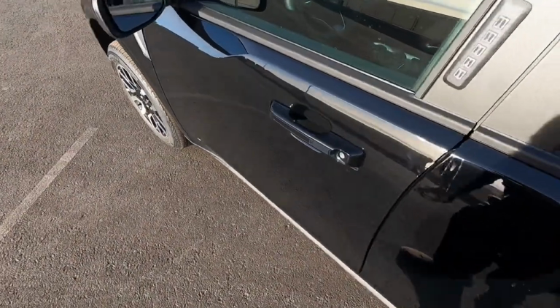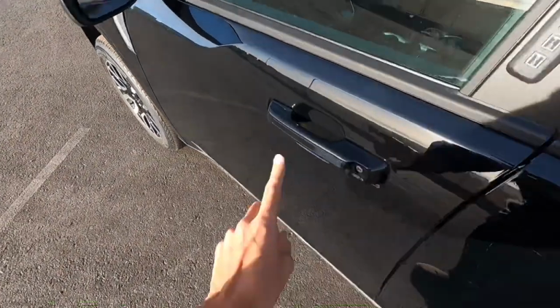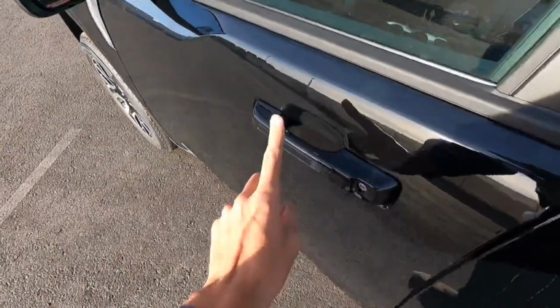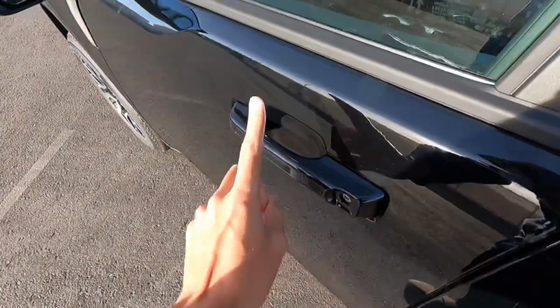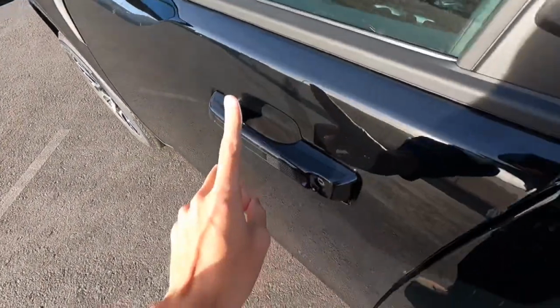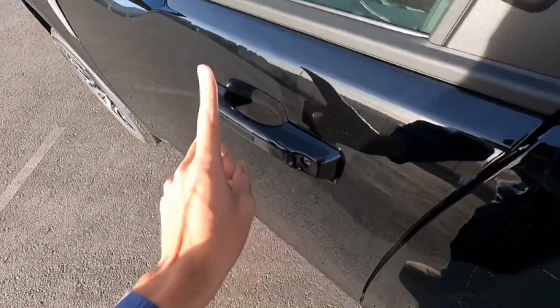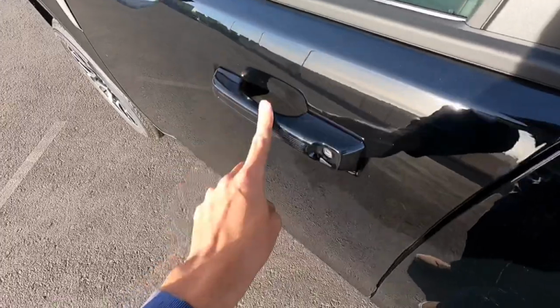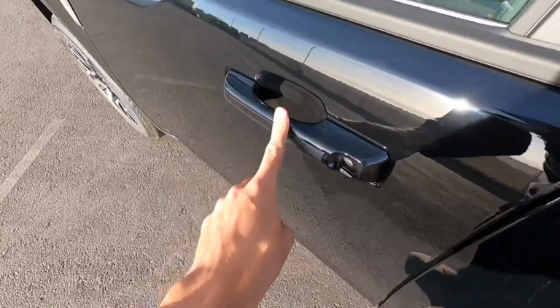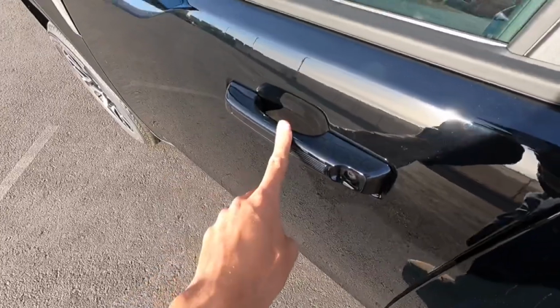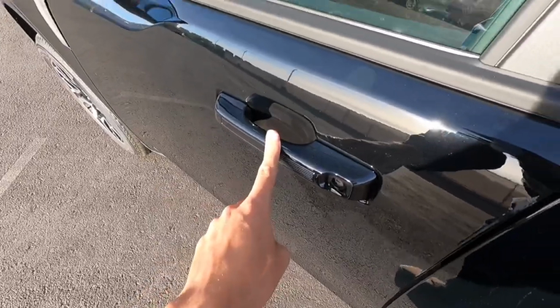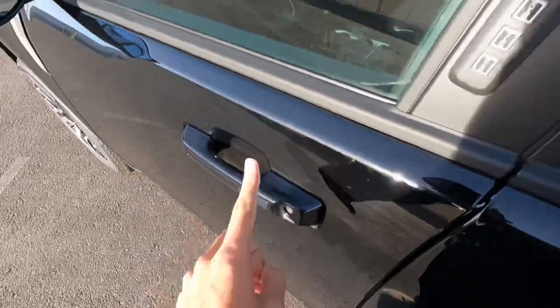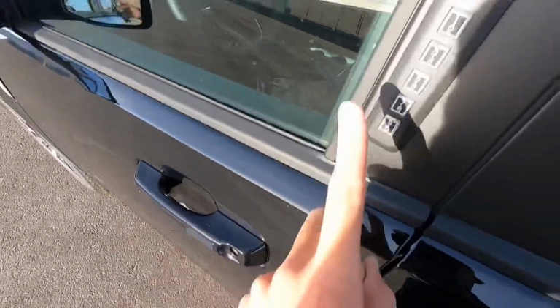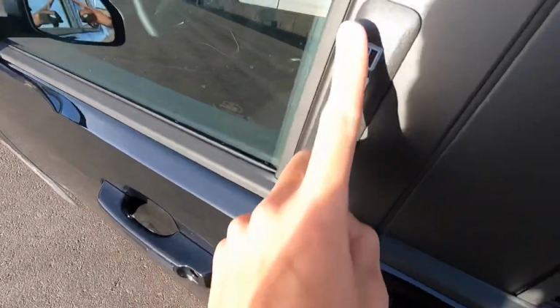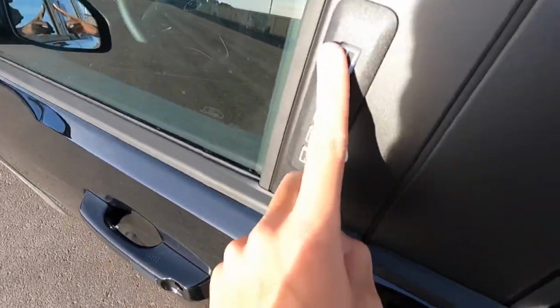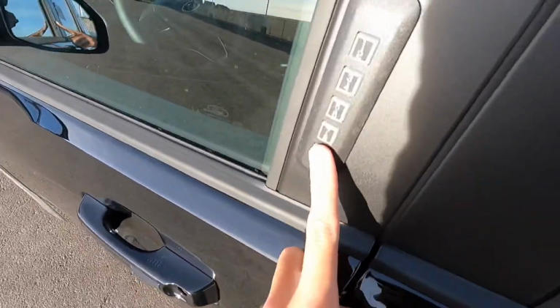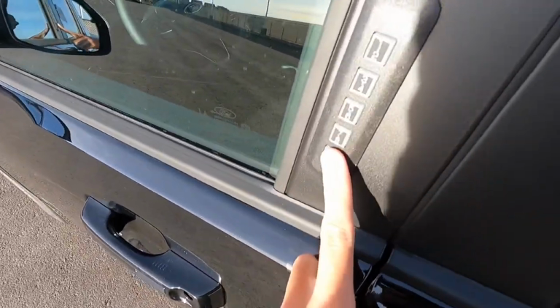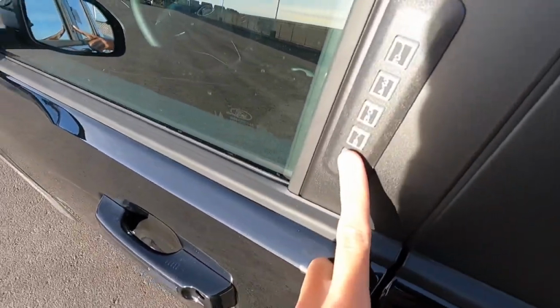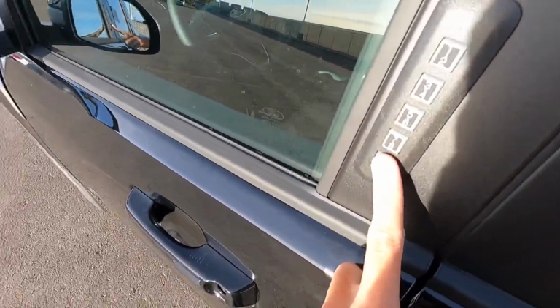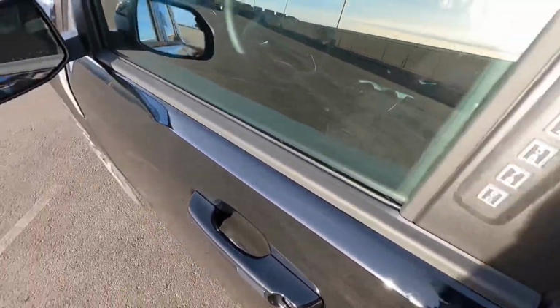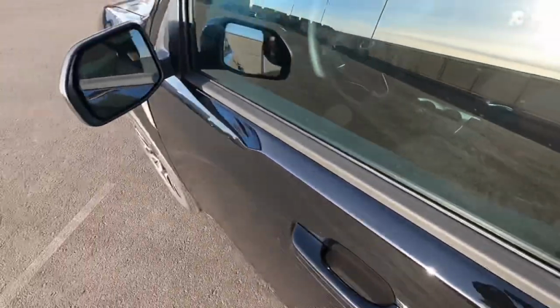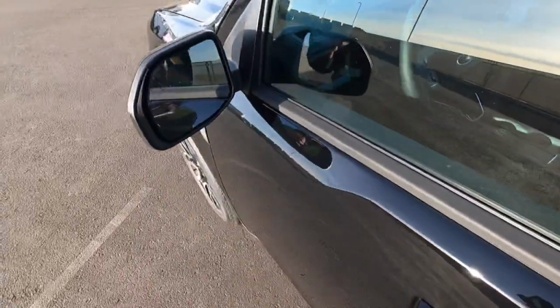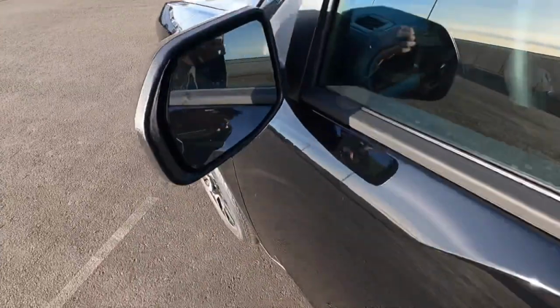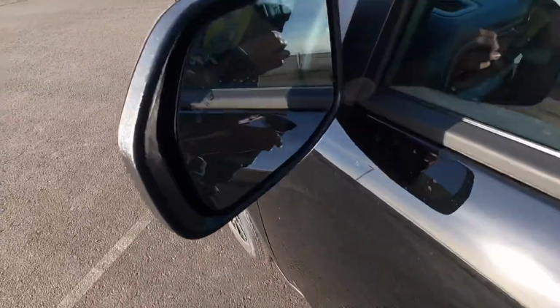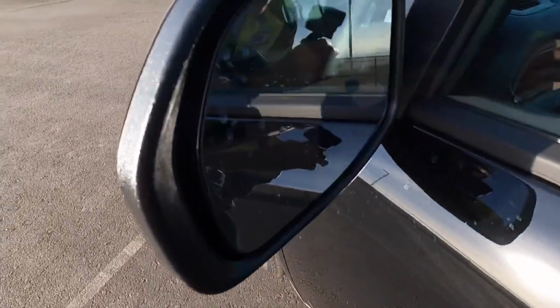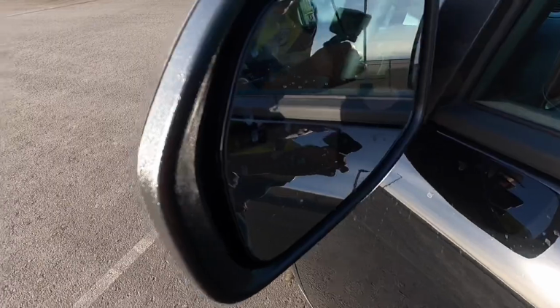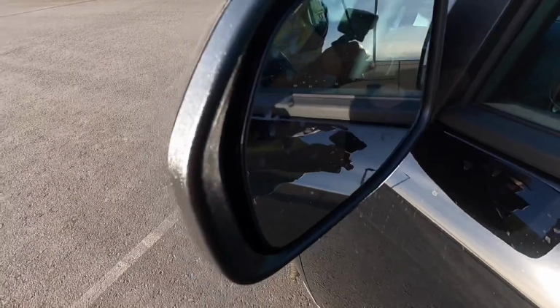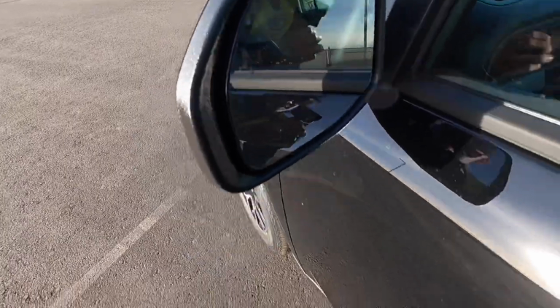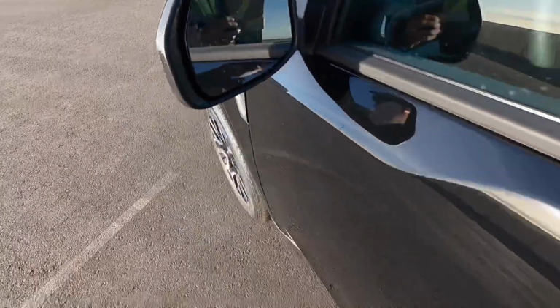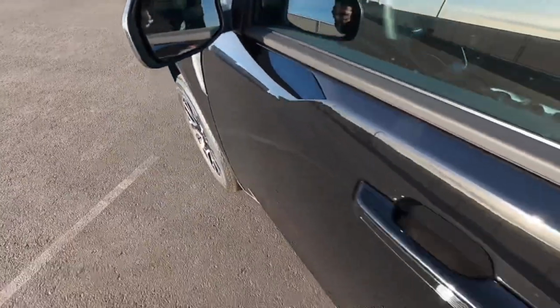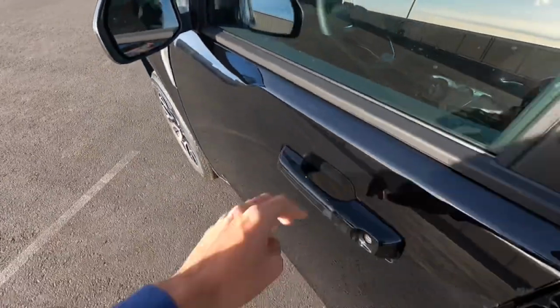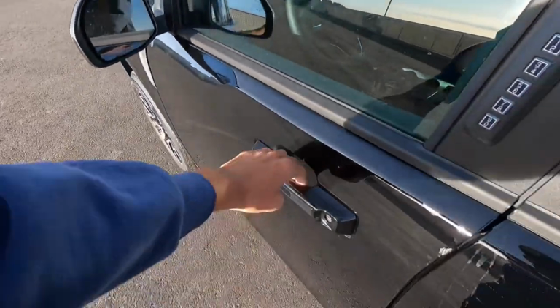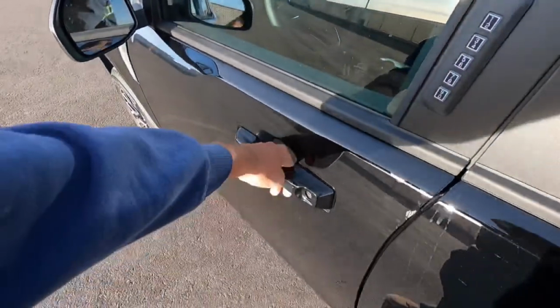We have smart key access on the front two doors only, a nice keyless entry pad, and we also have blind spot monitoring on the mirrors. Let's go ahead and hop inside.